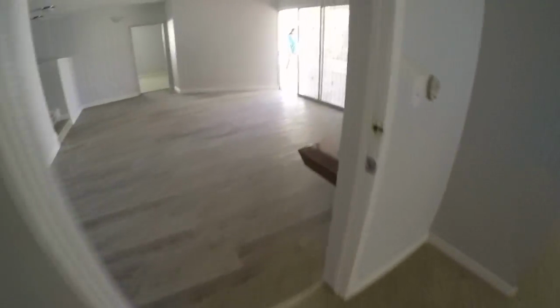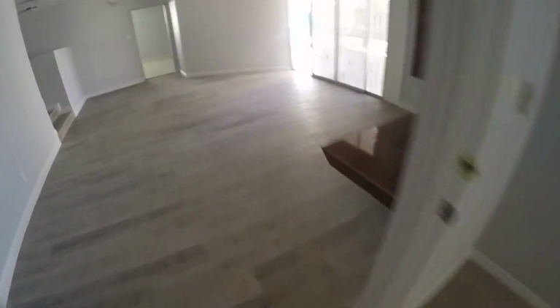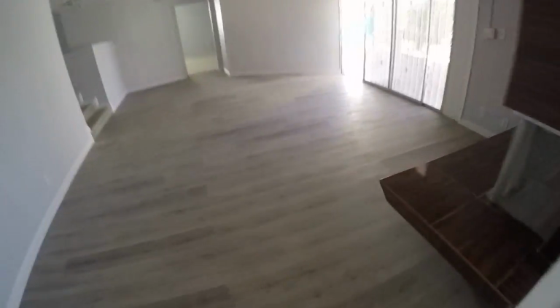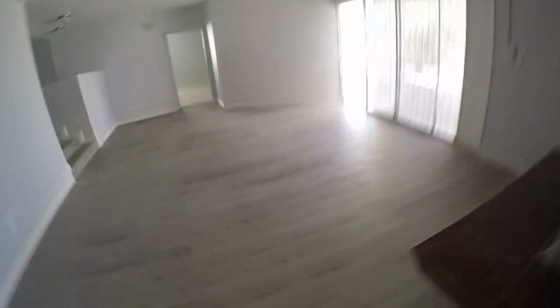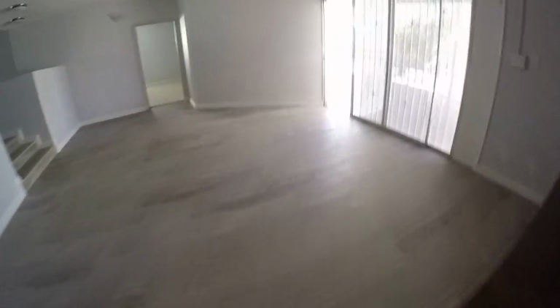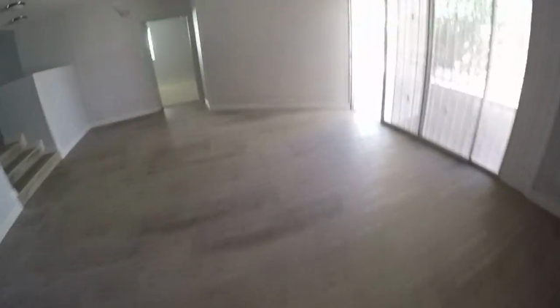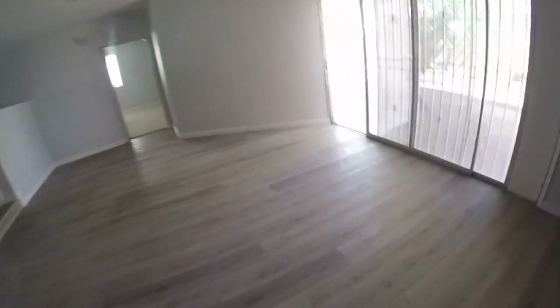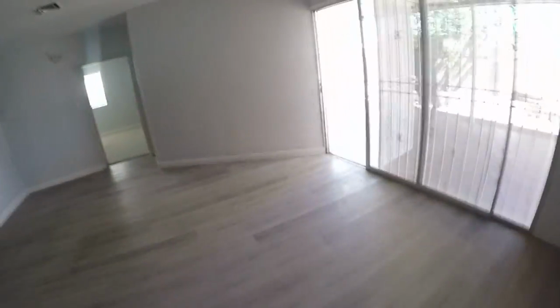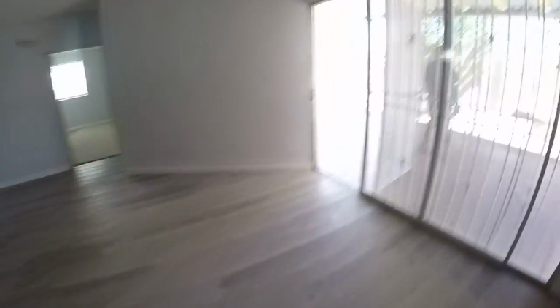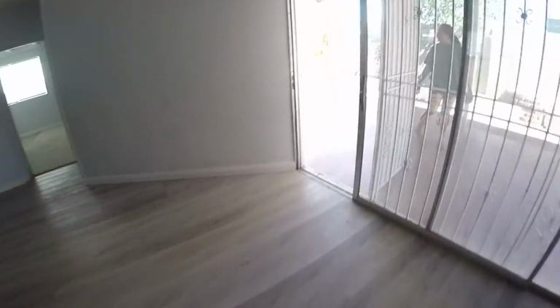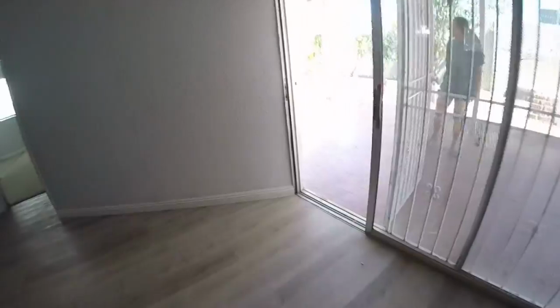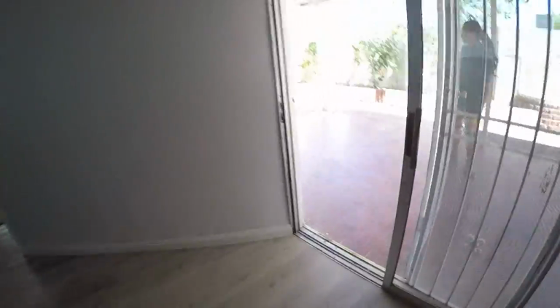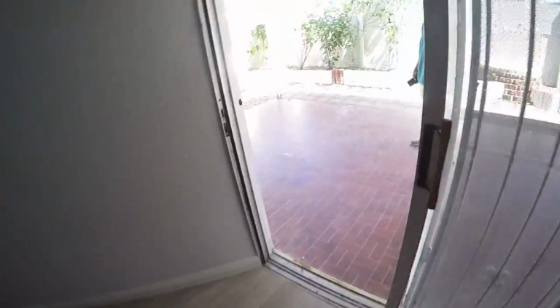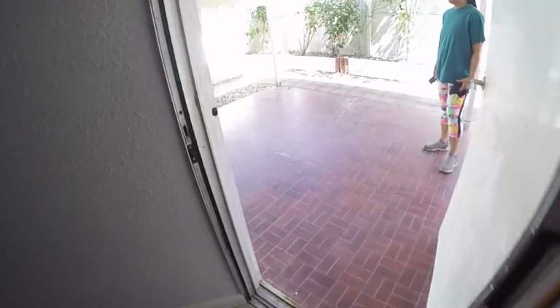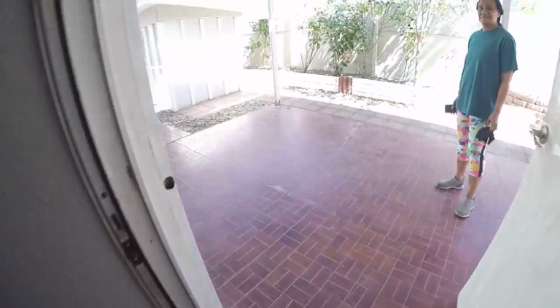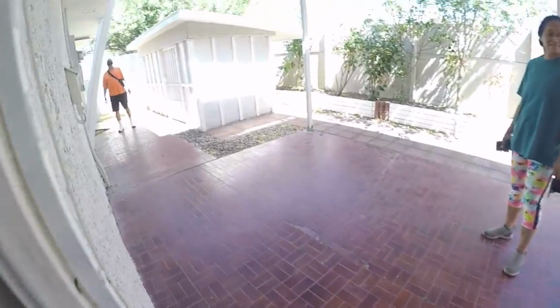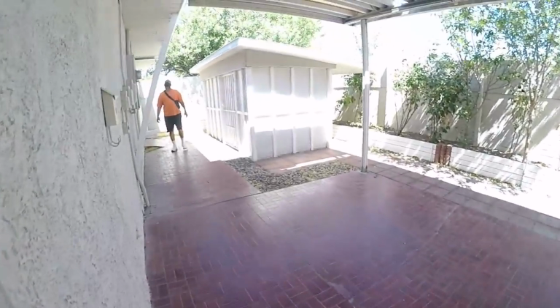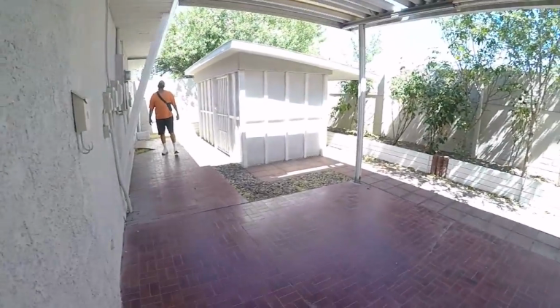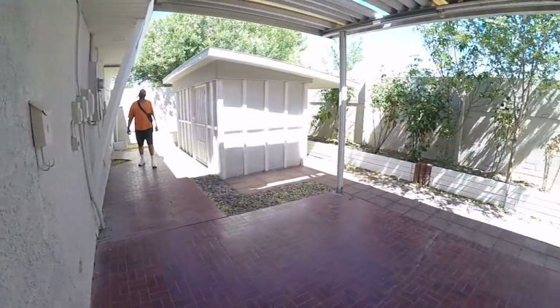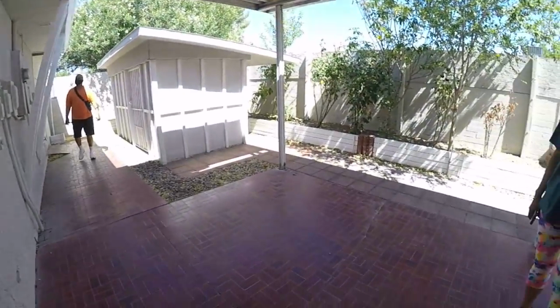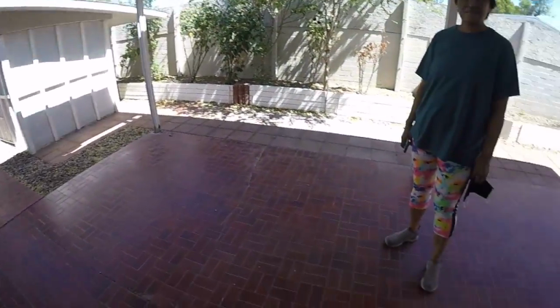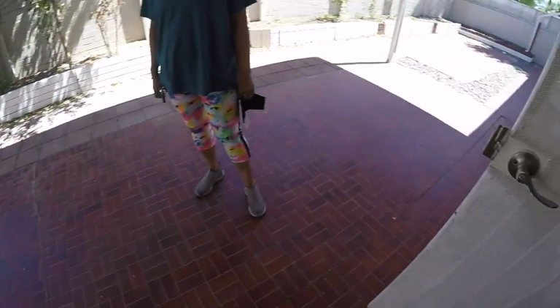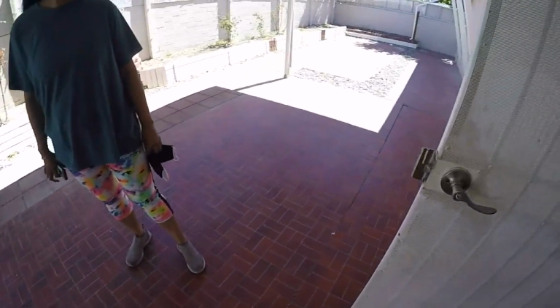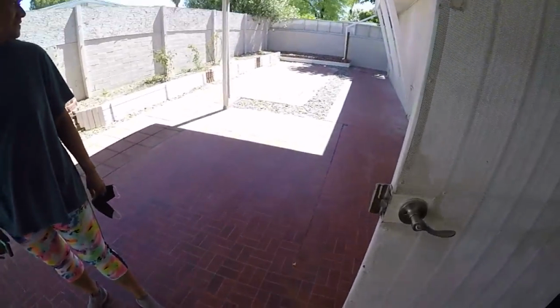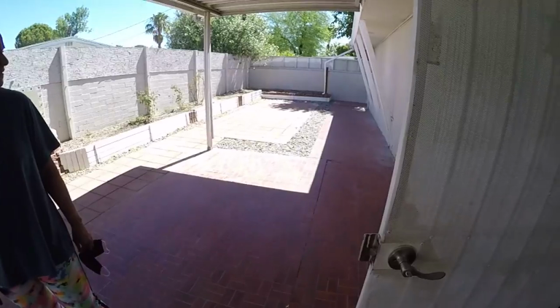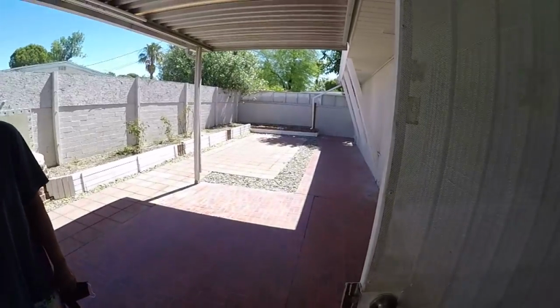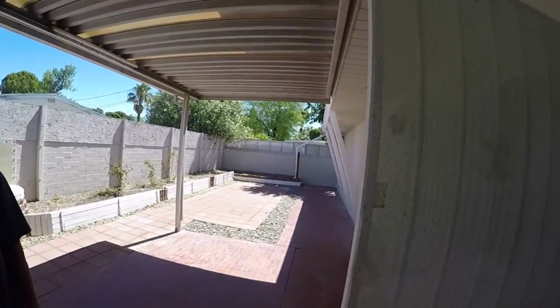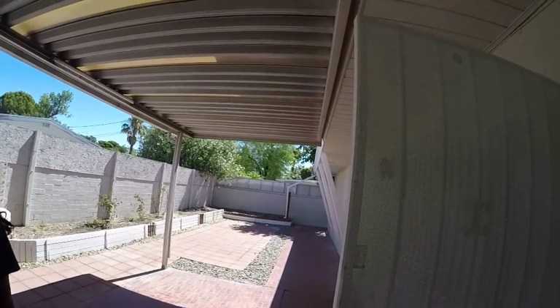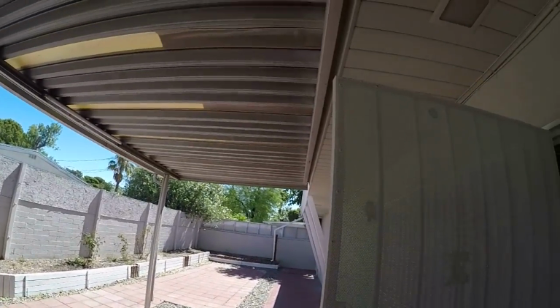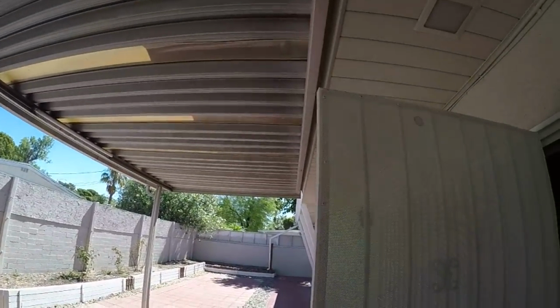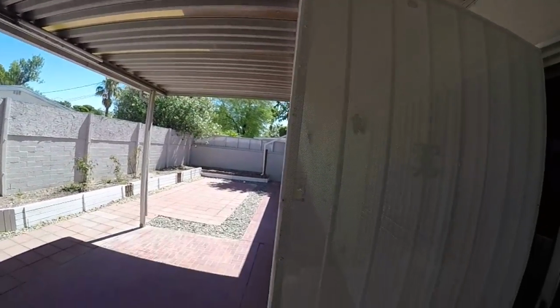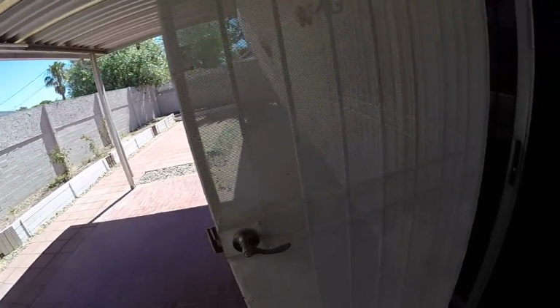Let's take a peek outside. There's a storage shed, a big wide space, and a covered patio.